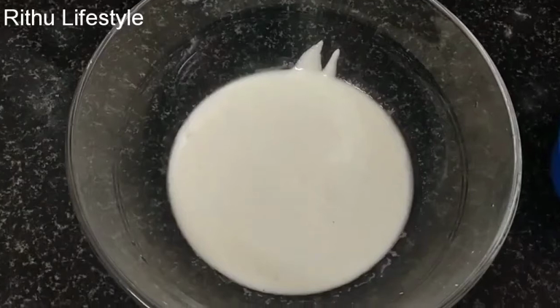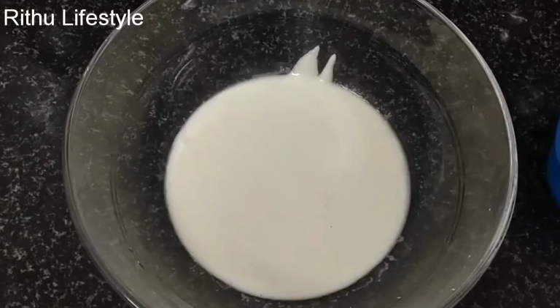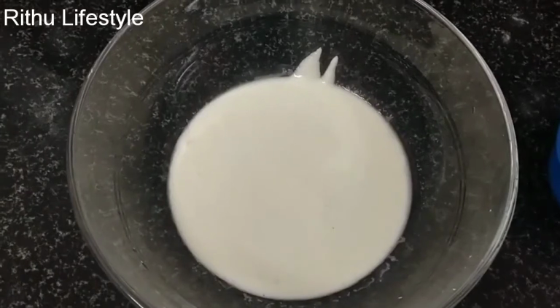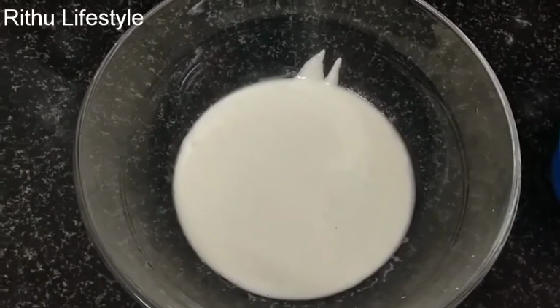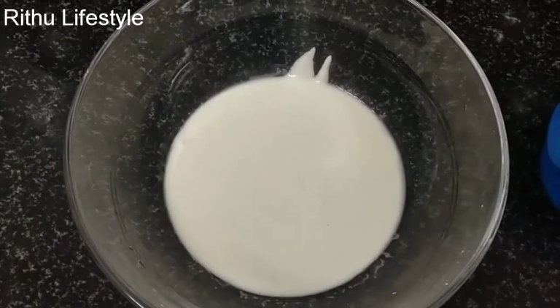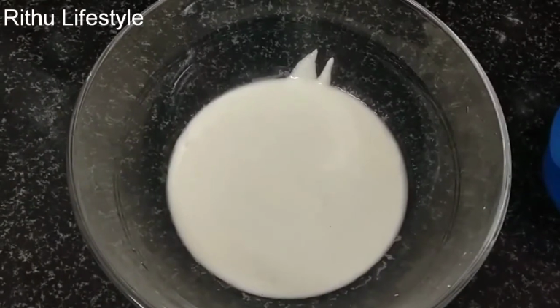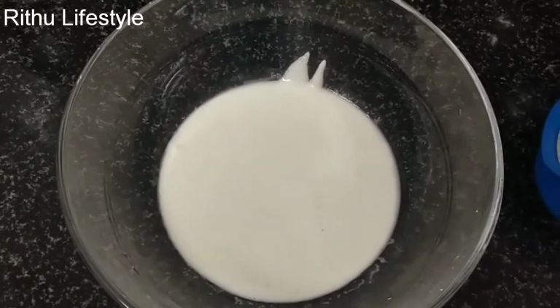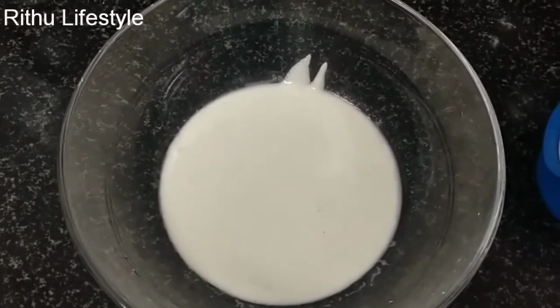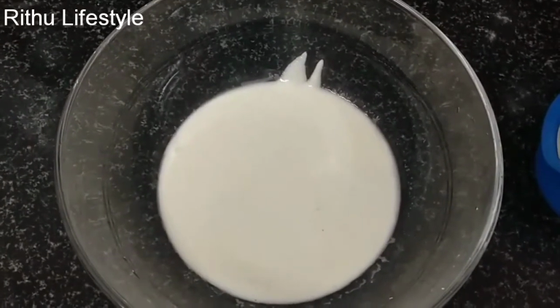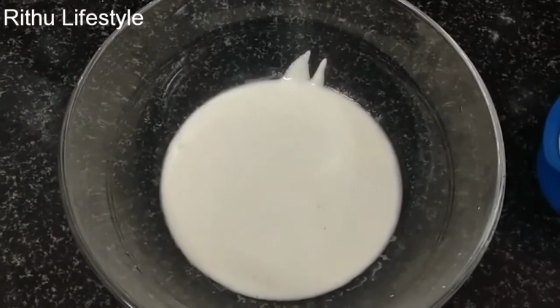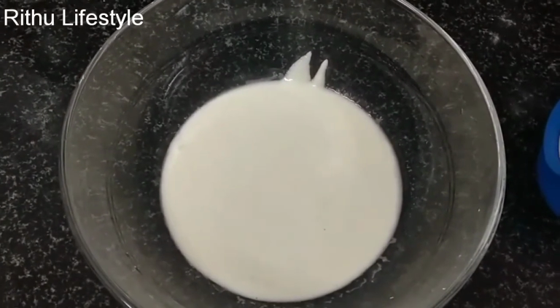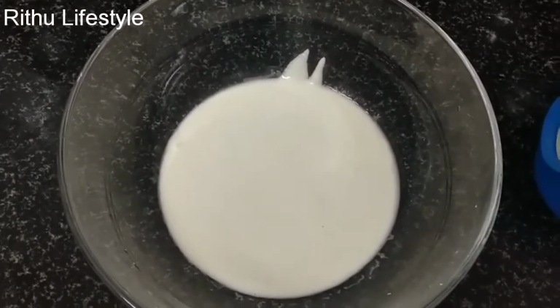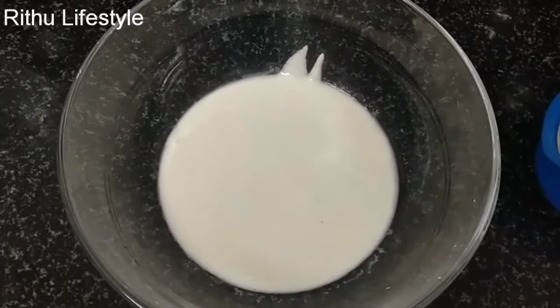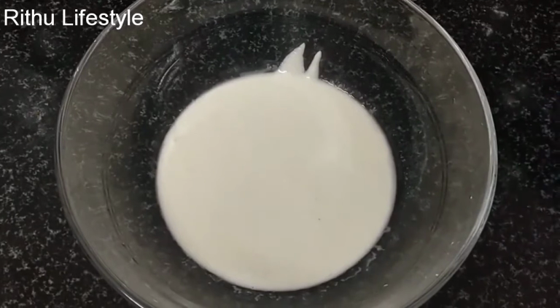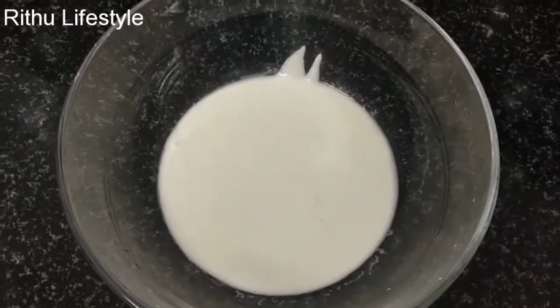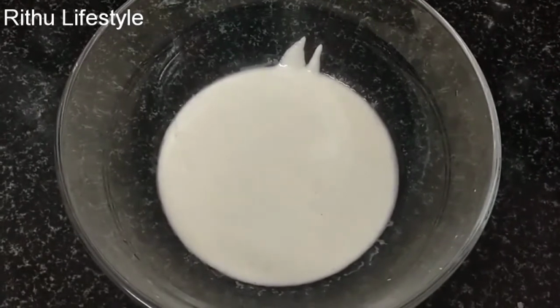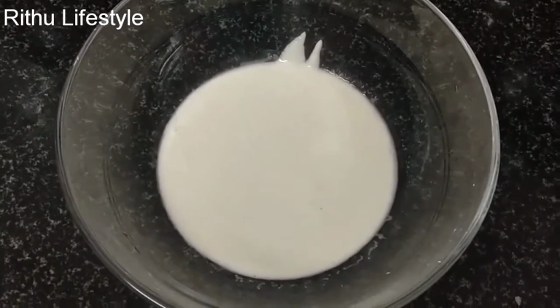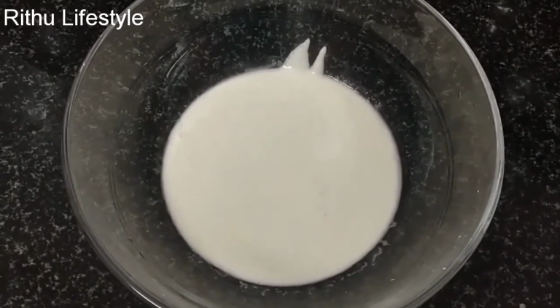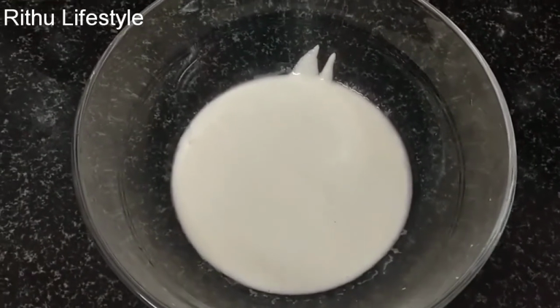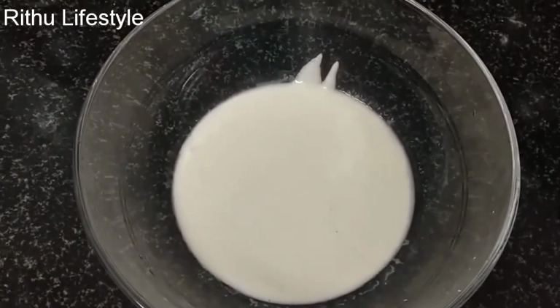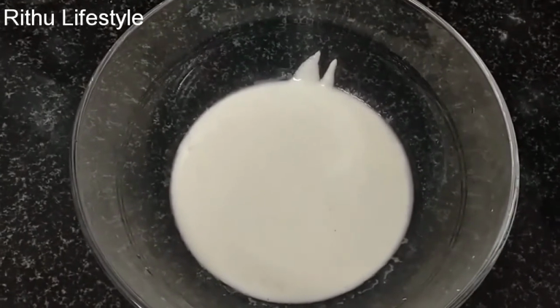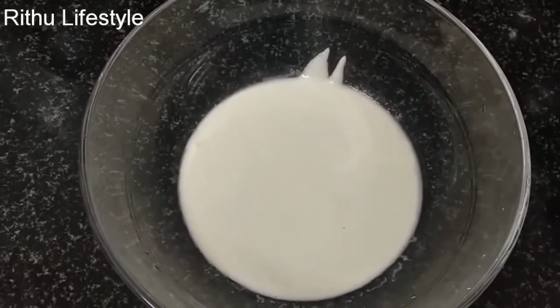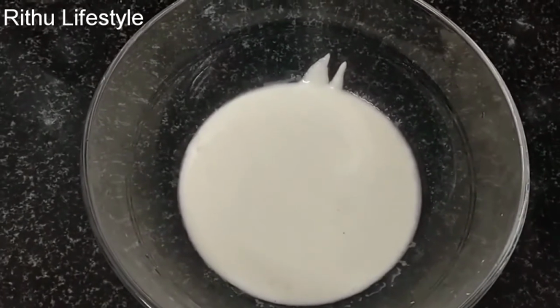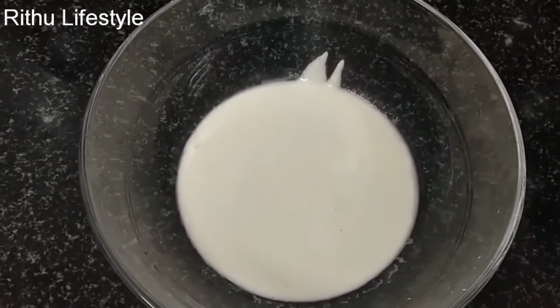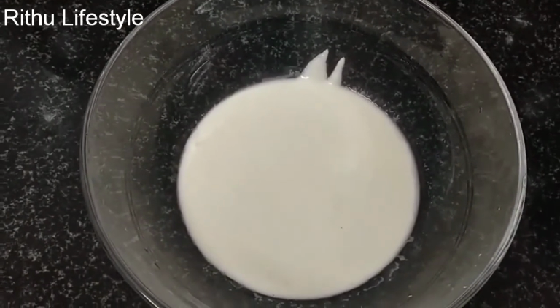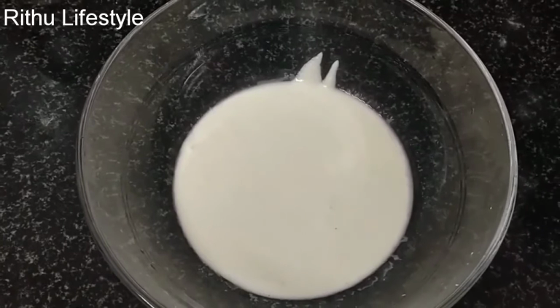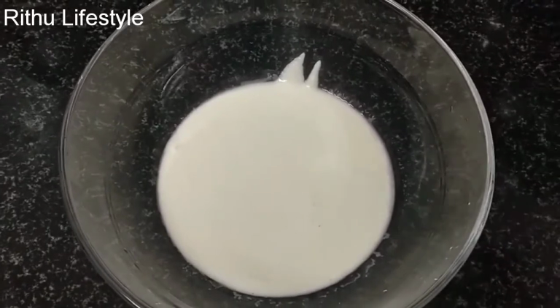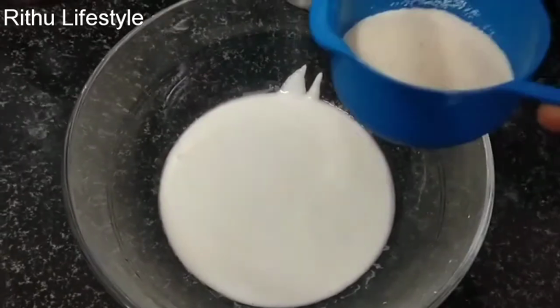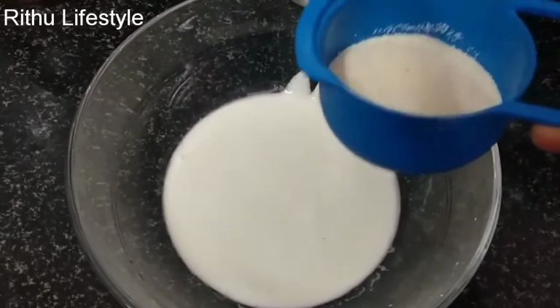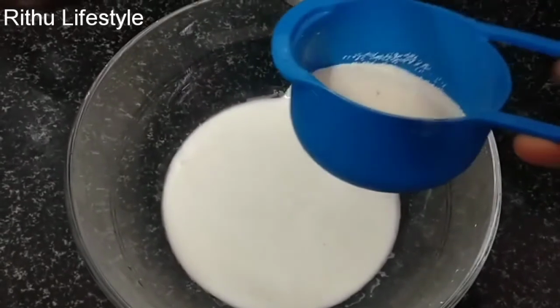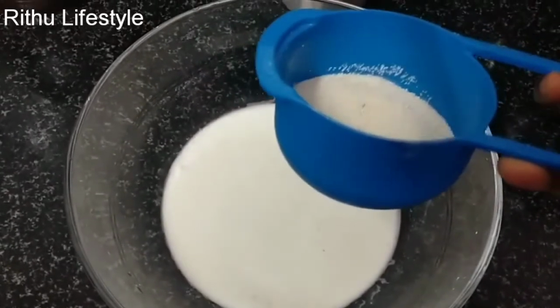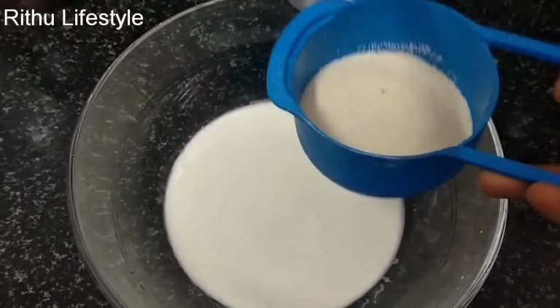Hi friends, welcome to Rithu LifeStyle. Let's get ready for a super evening snack. First of all, if you see this video, please subscribe to my channel and click the bell button.